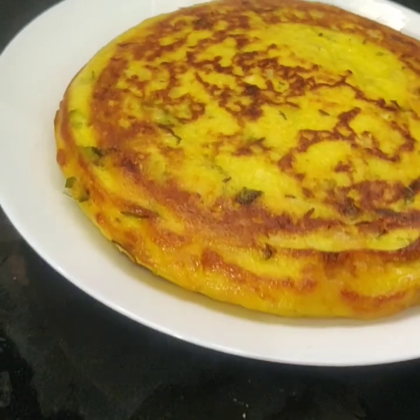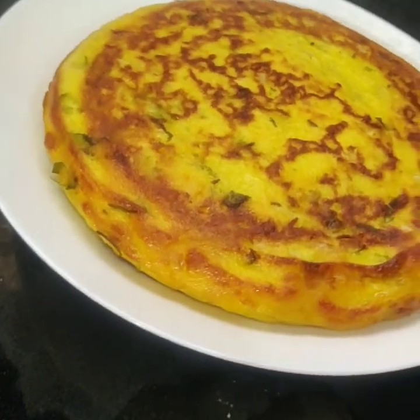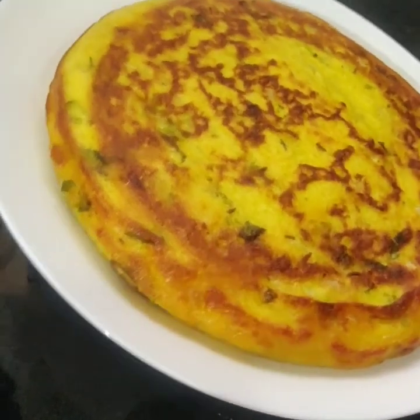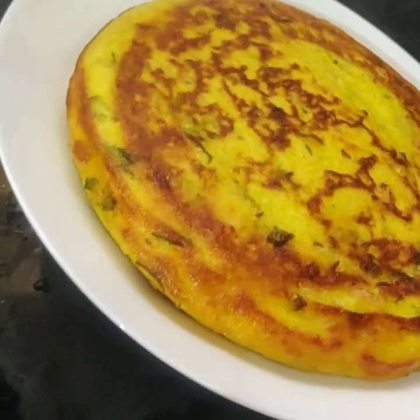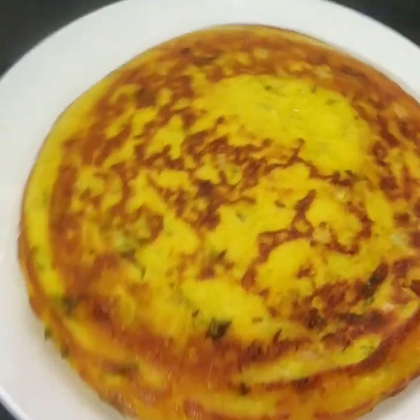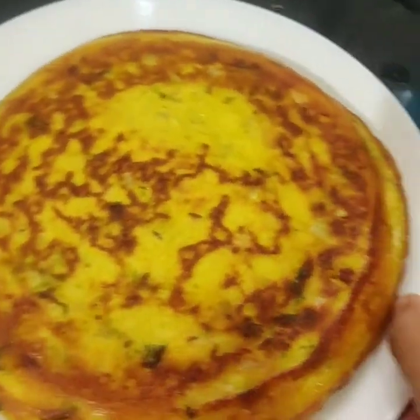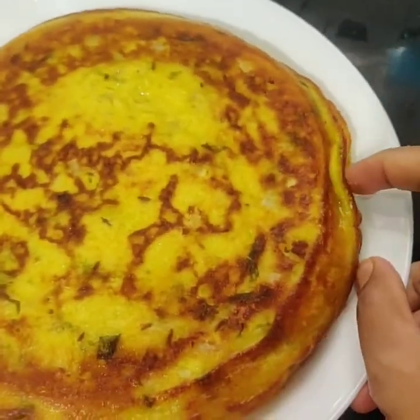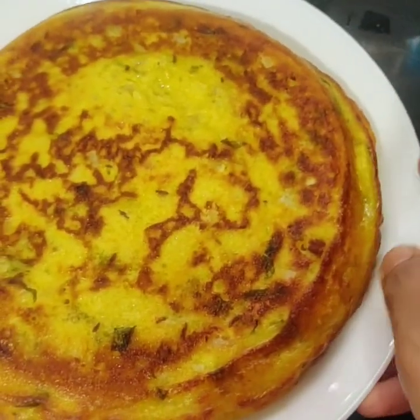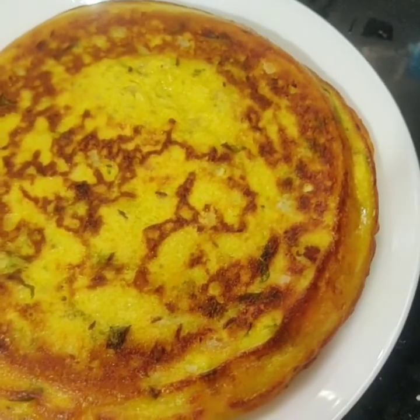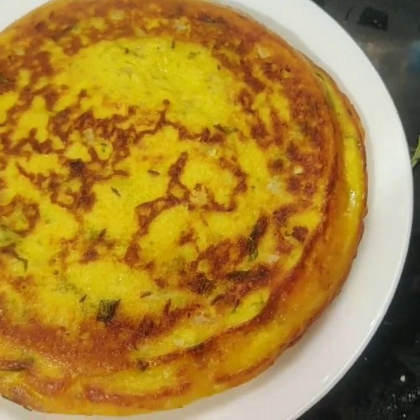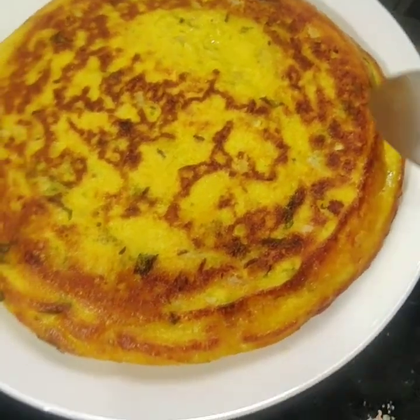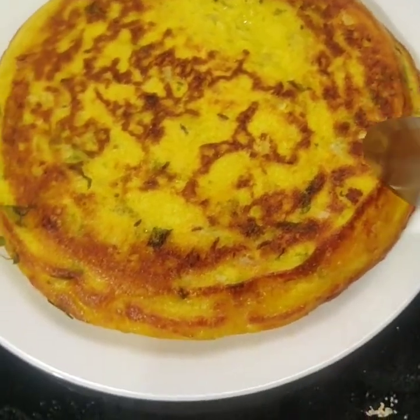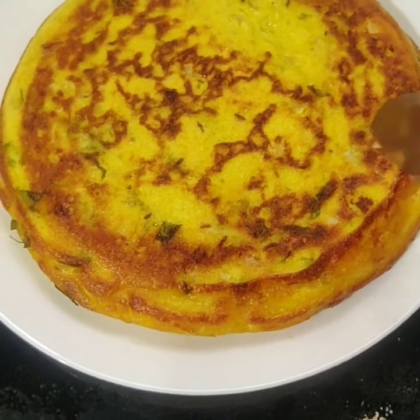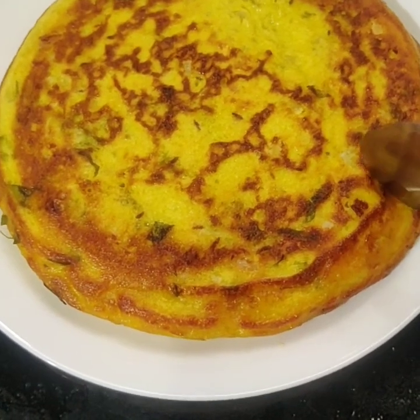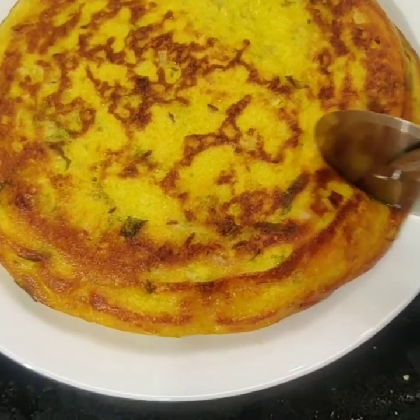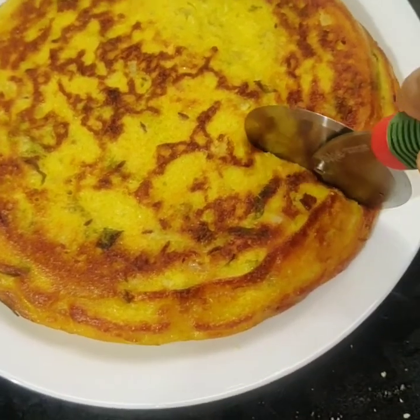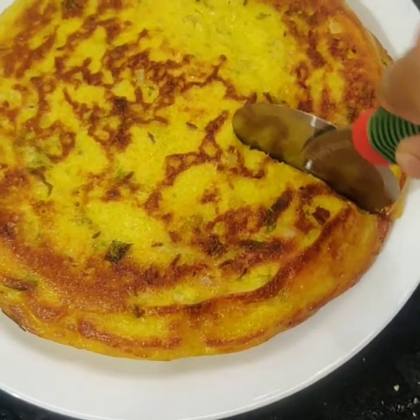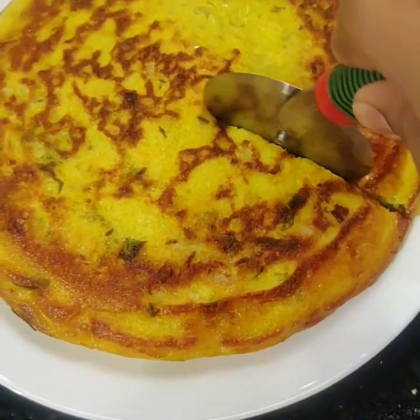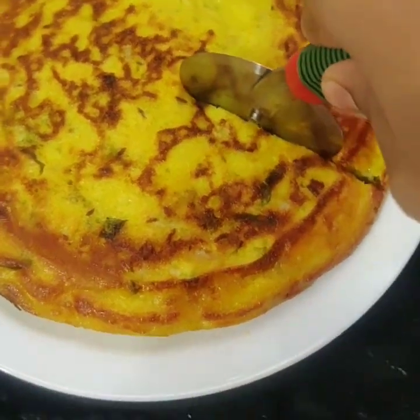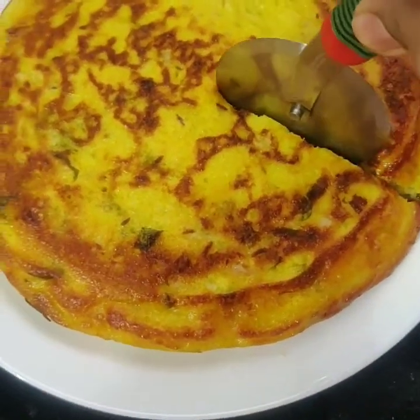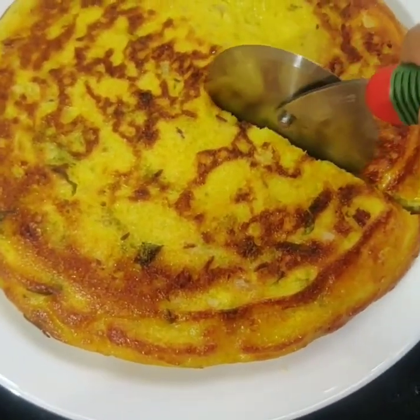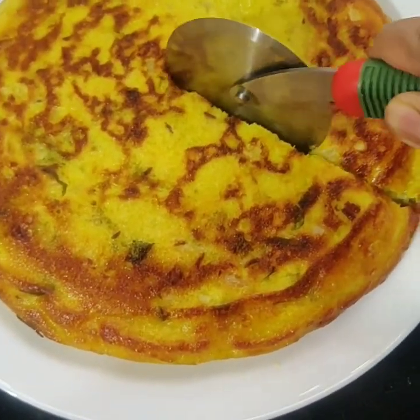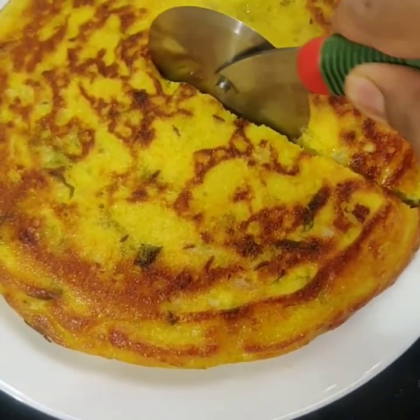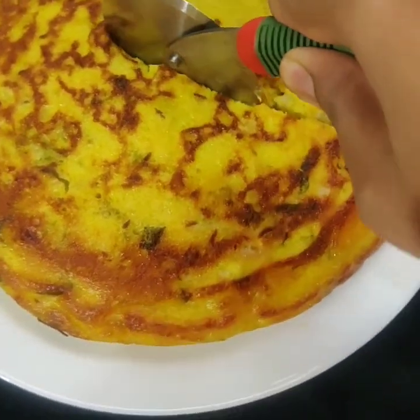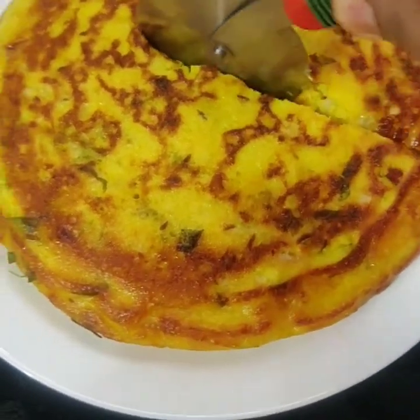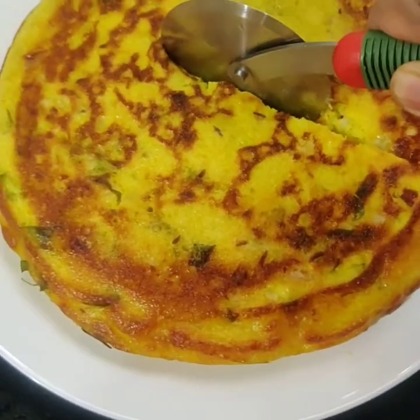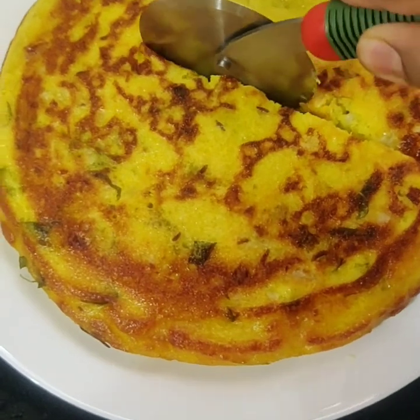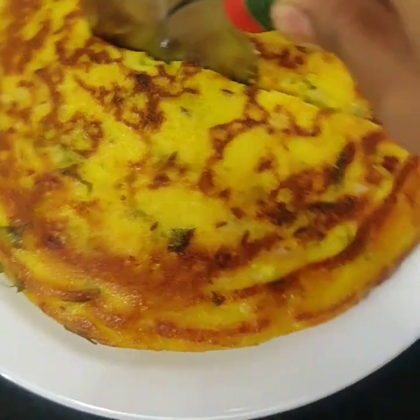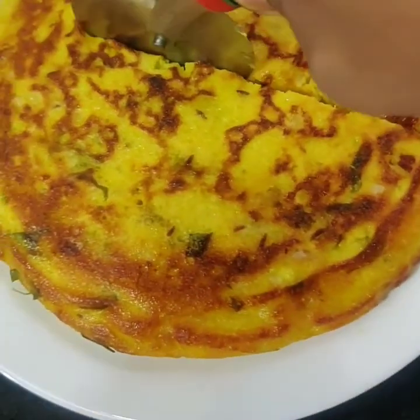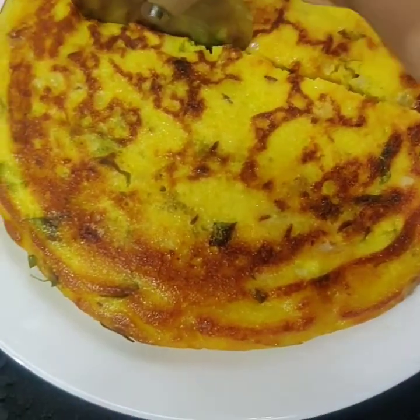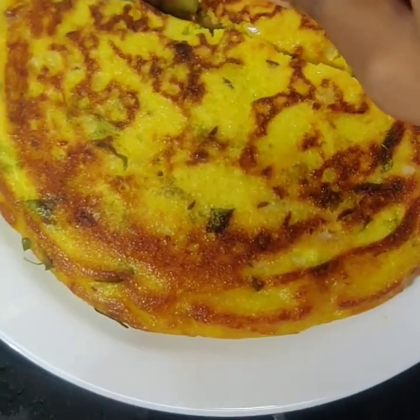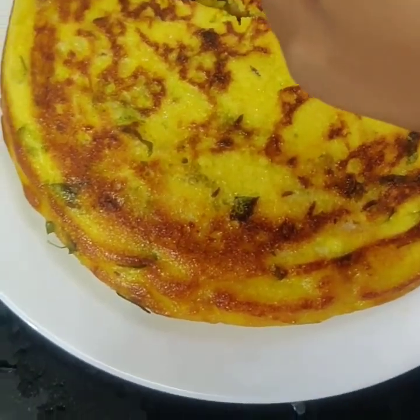This is a pizza dough. If you cut the pizza dough, you can cut the pizza dough. If you try it, please share it in the comment section.